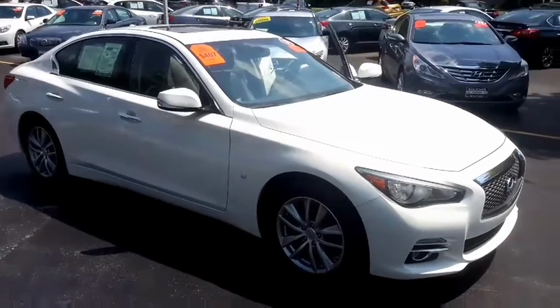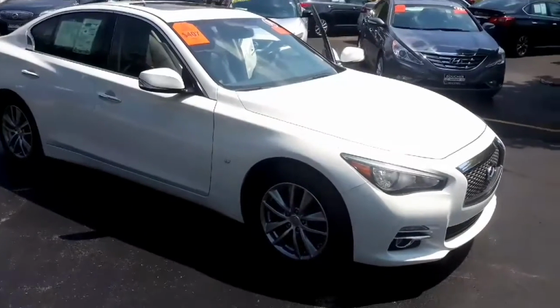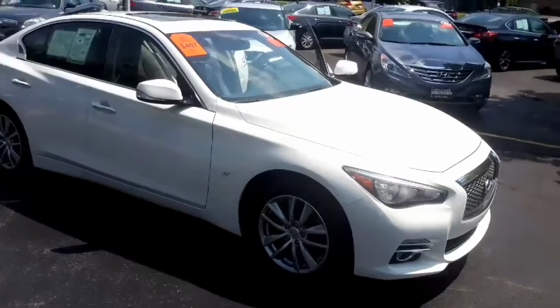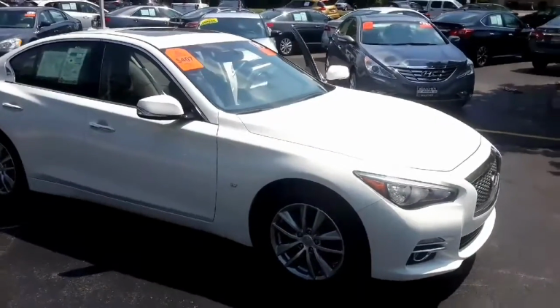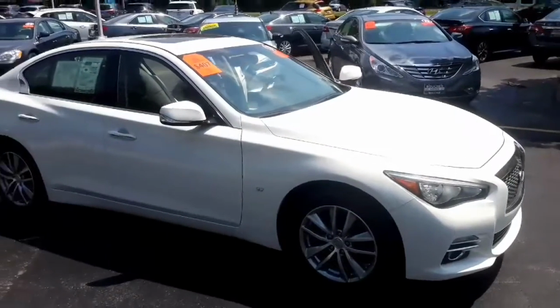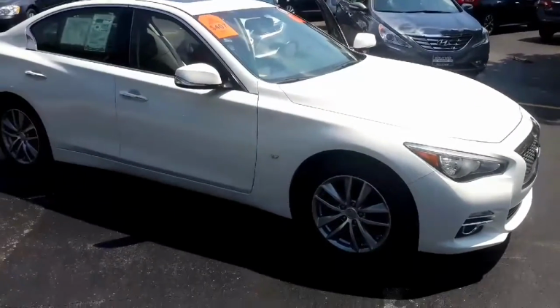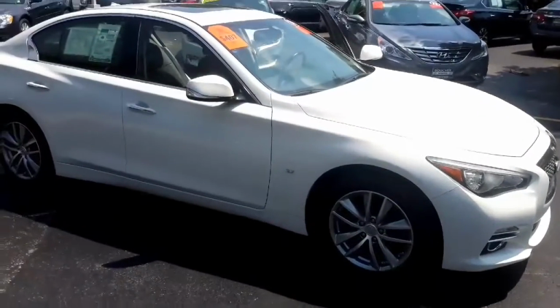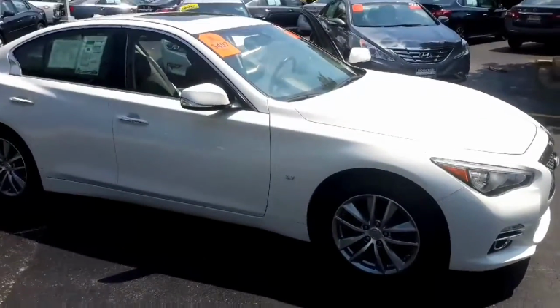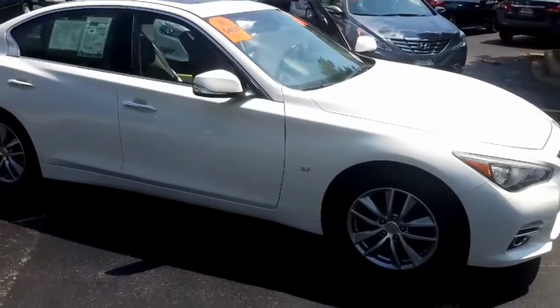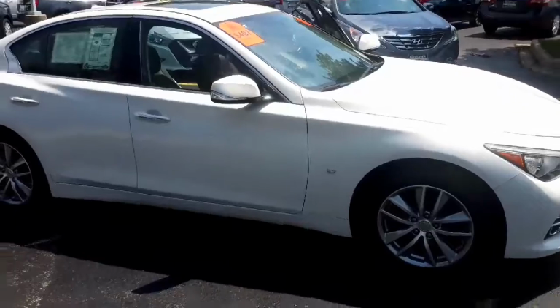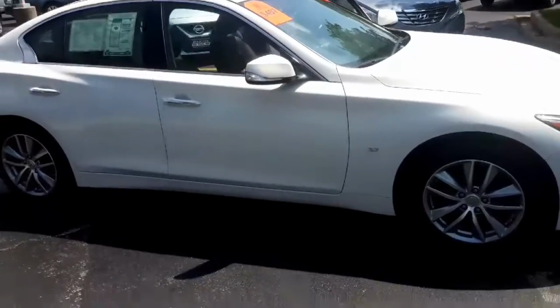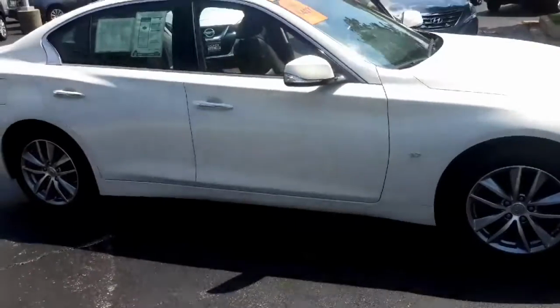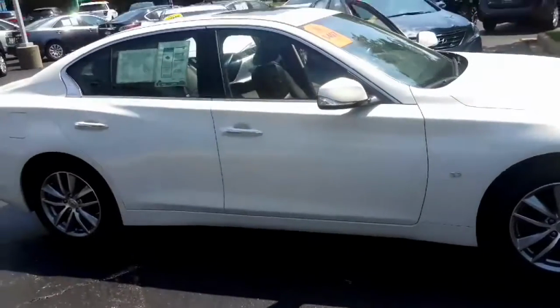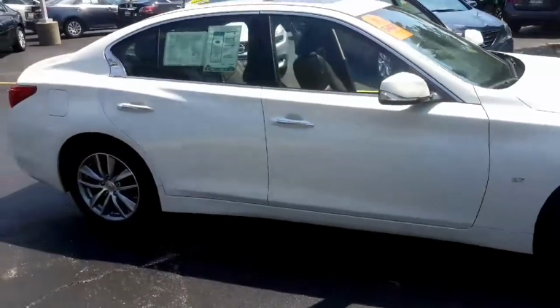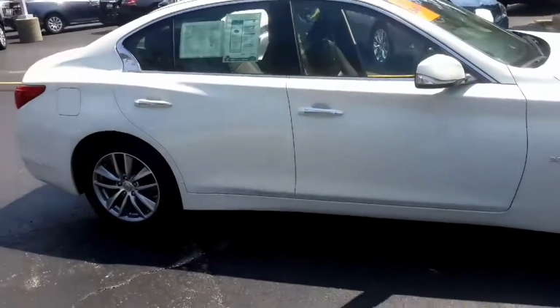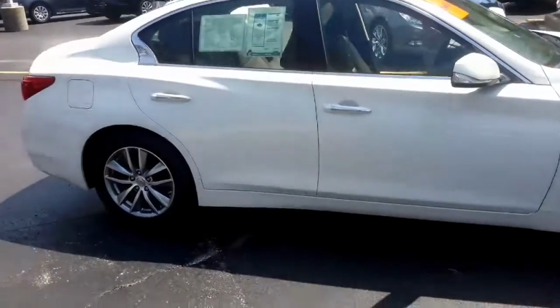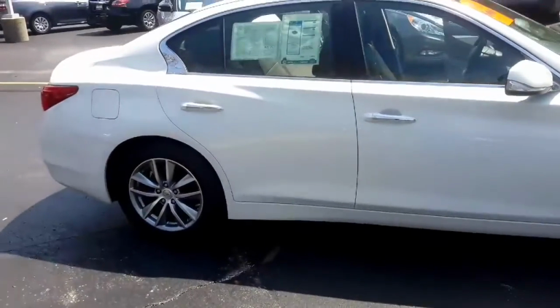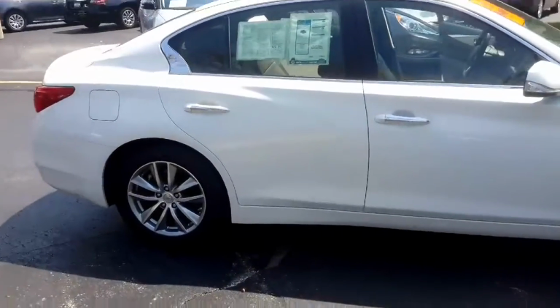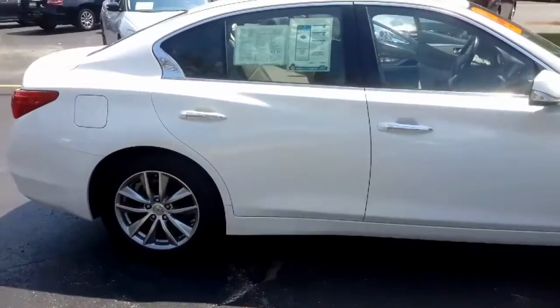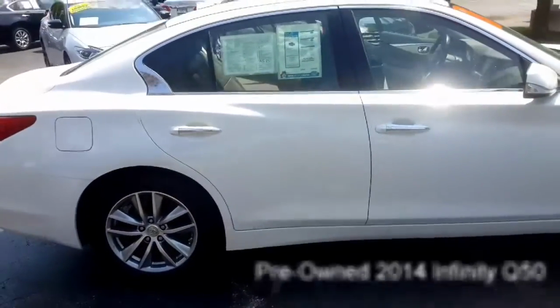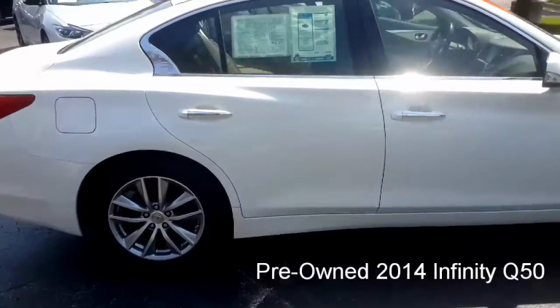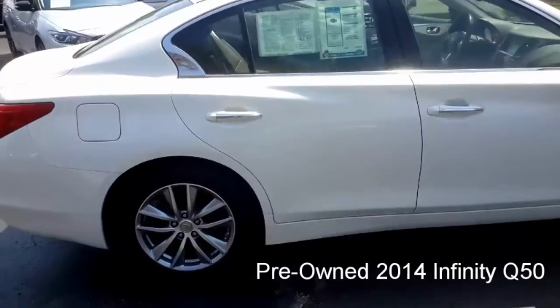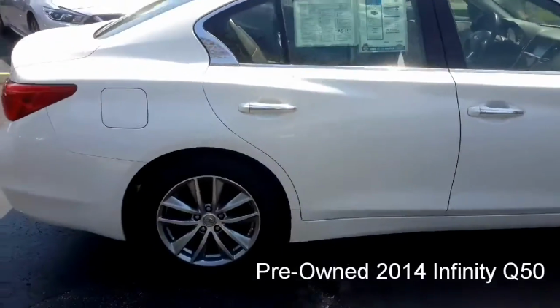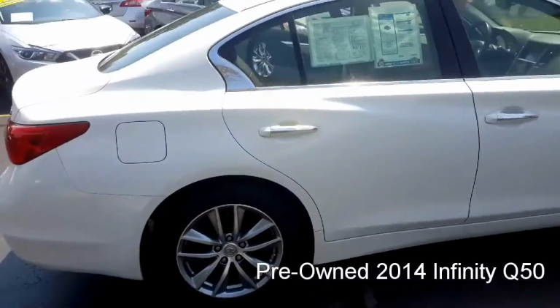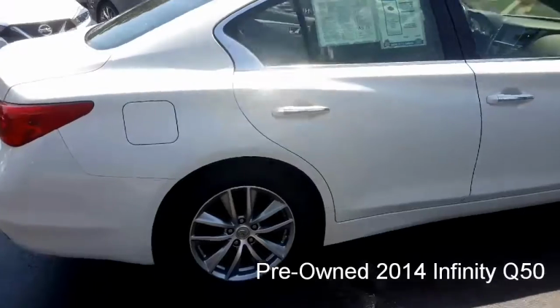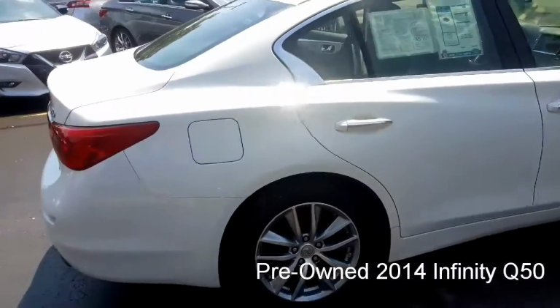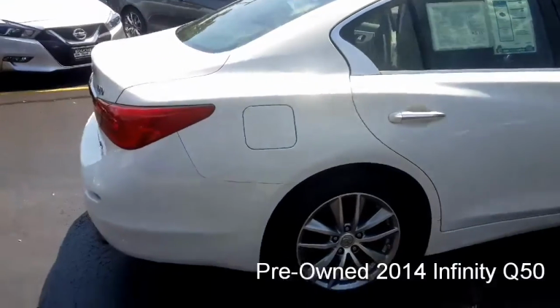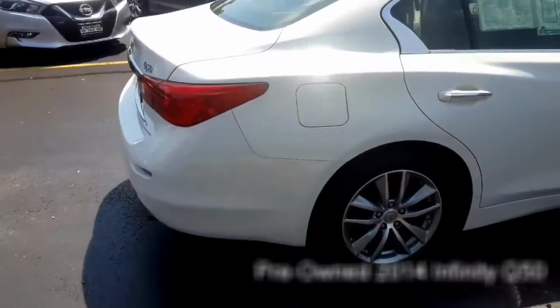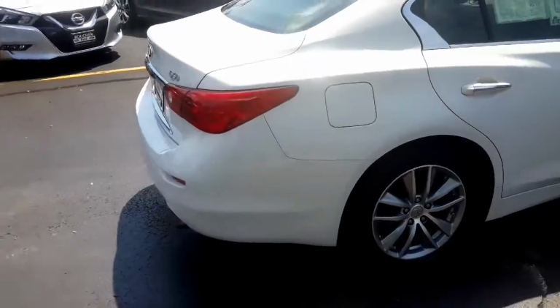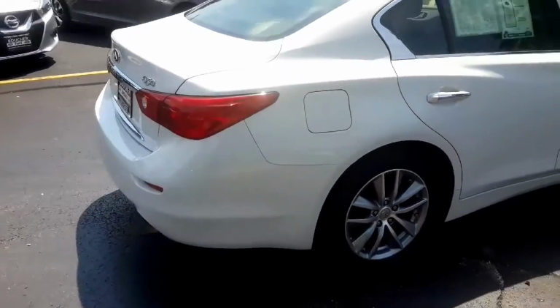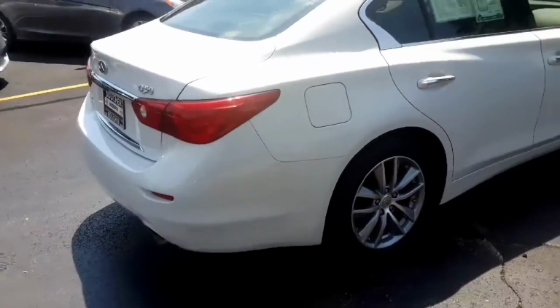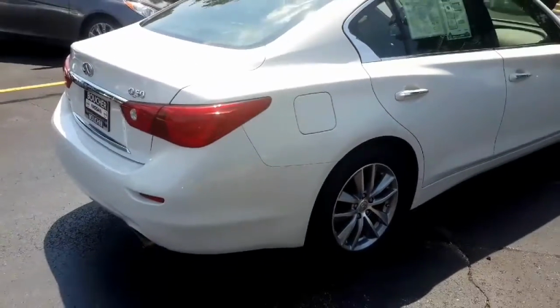Hi Shay, I'm Taylor Severs from Gordie Boucher Nissan in Greenfield. I put out this pre-owned 2014 Infiniti Q50 in Midnight White that you are interested in.